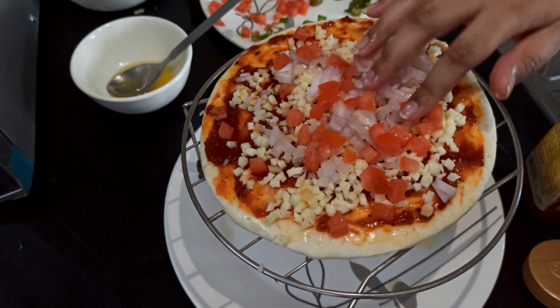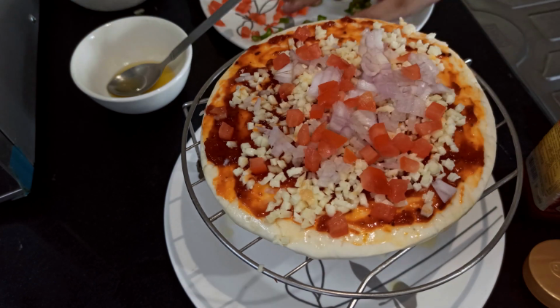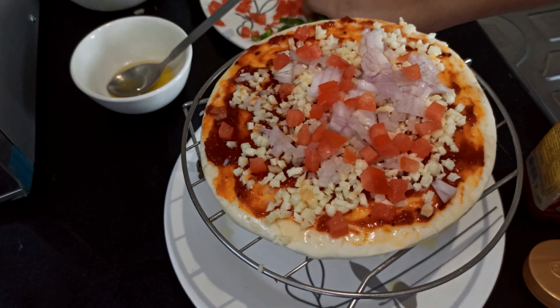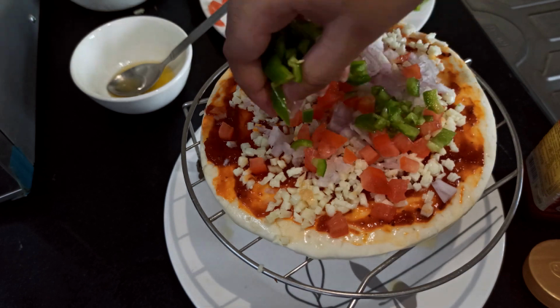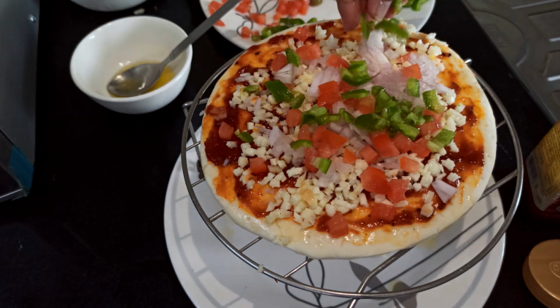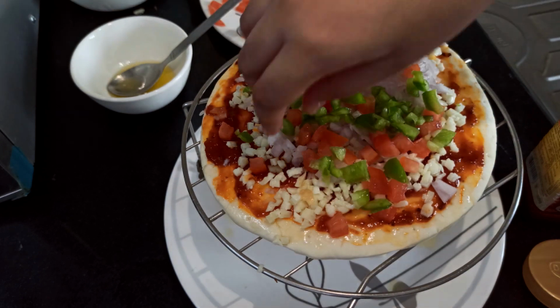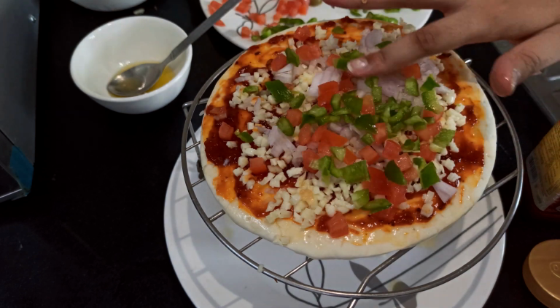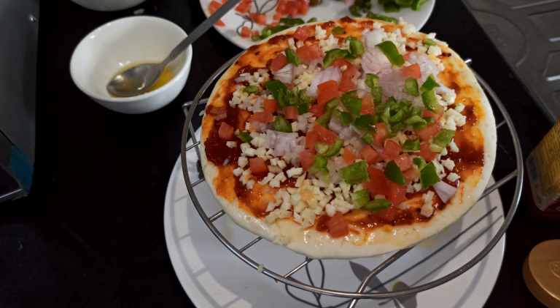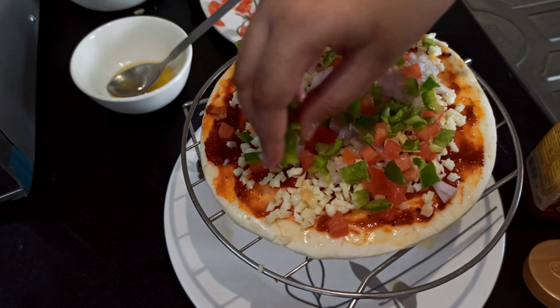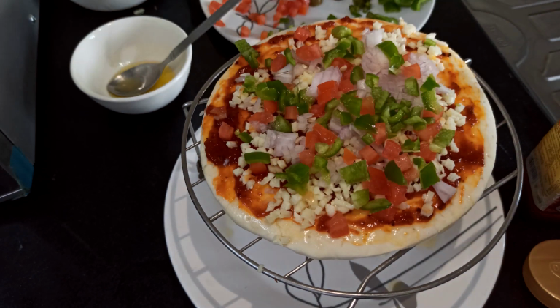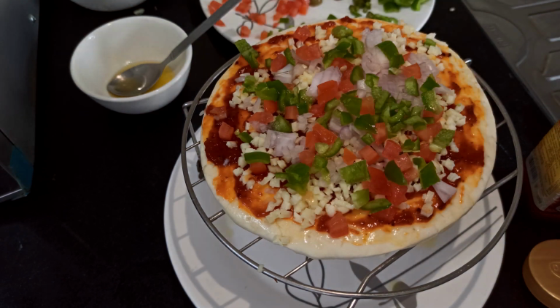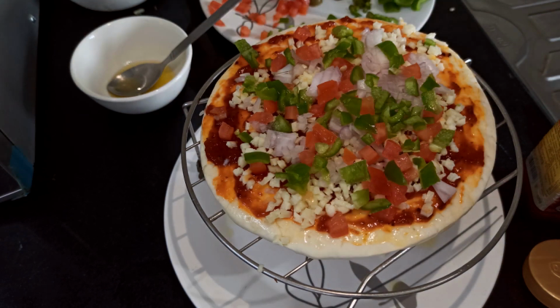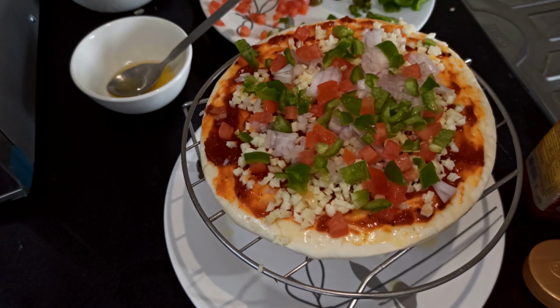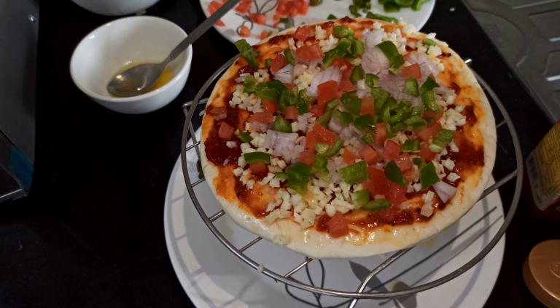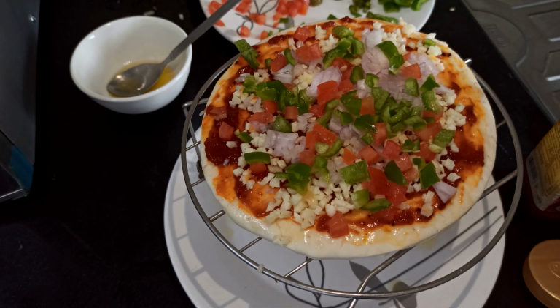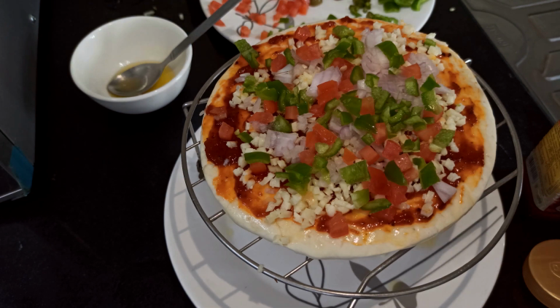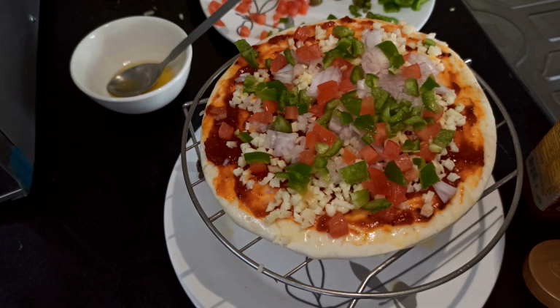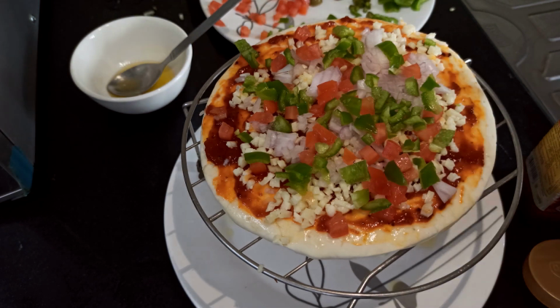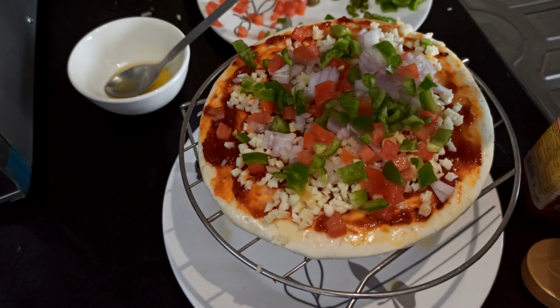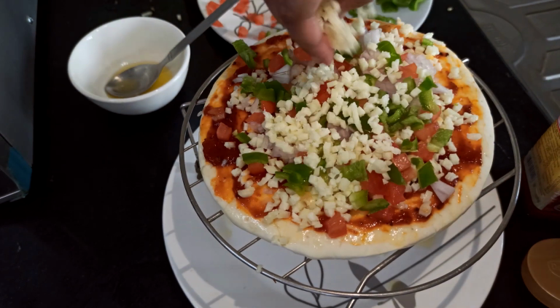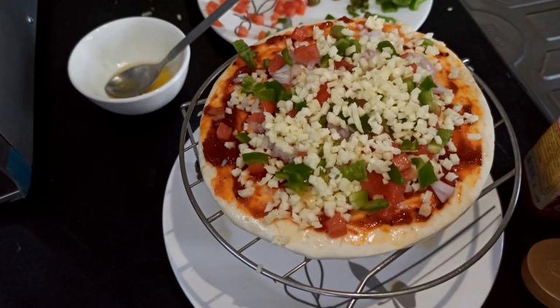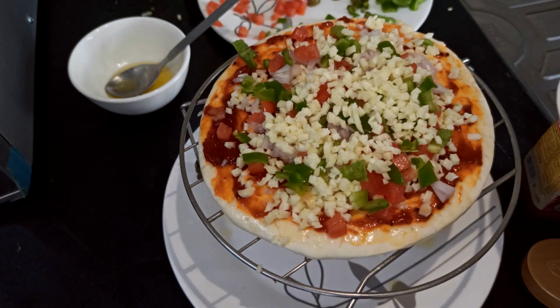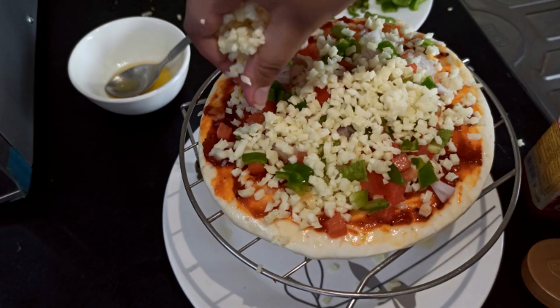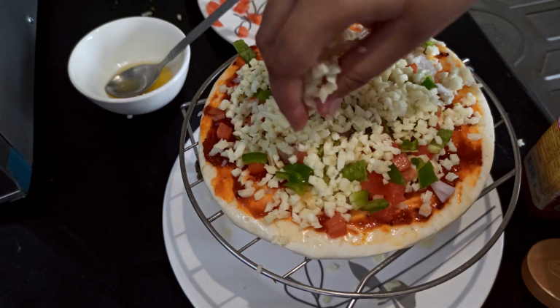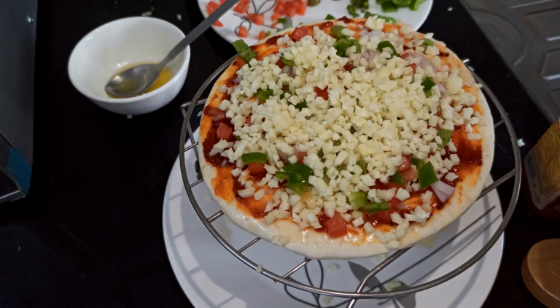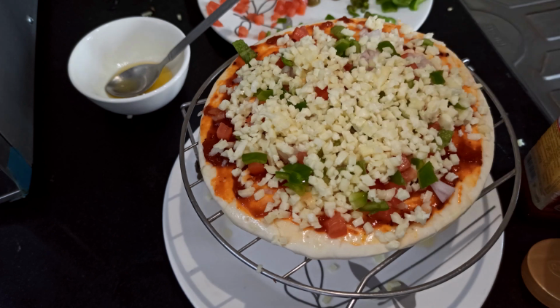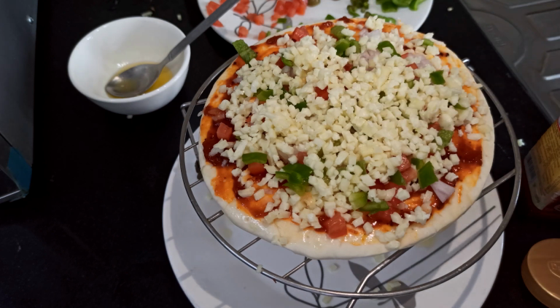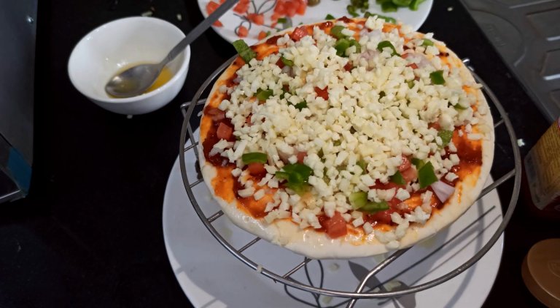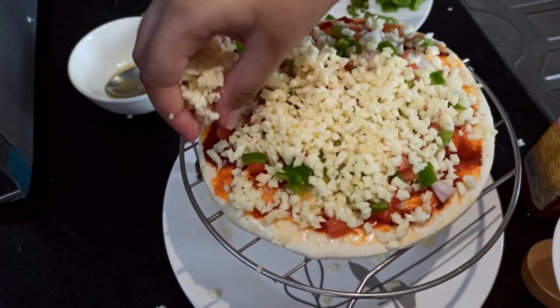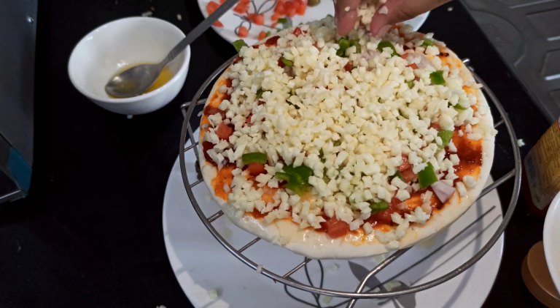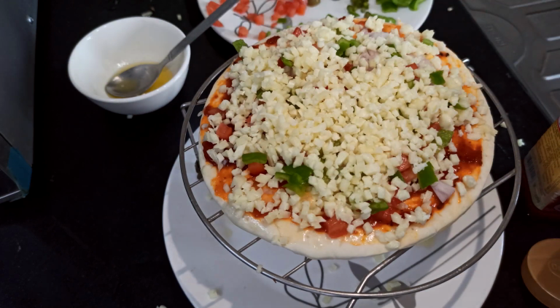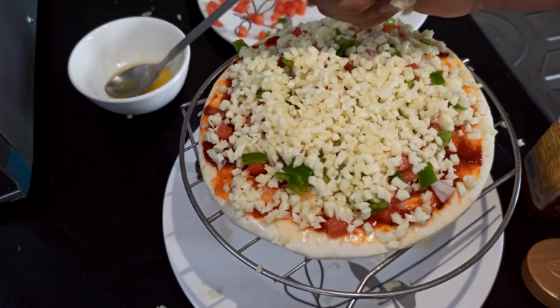Now we have to add some tomatoes — more tomatoes, green capsicum — and sprinkle another layer with cheese, cheese, cheese! It is going to be a cheesy pizza, I should say so myself.